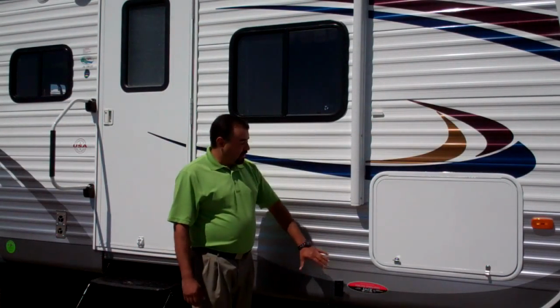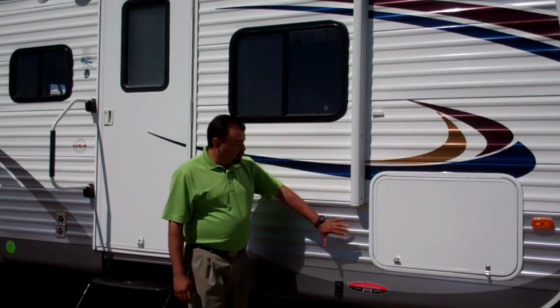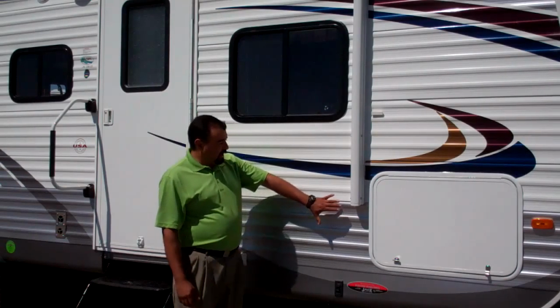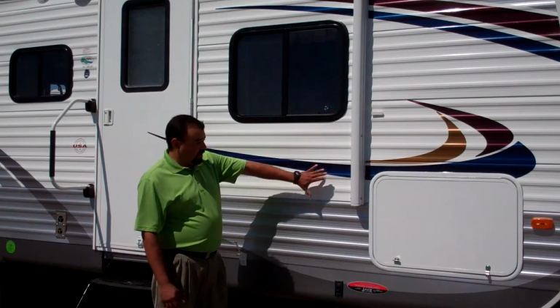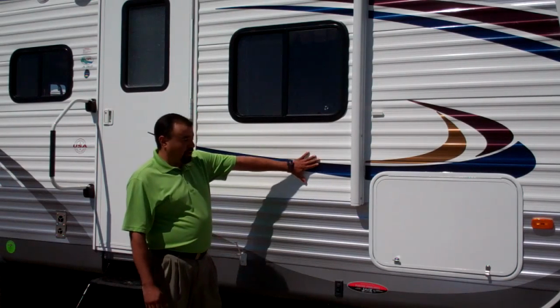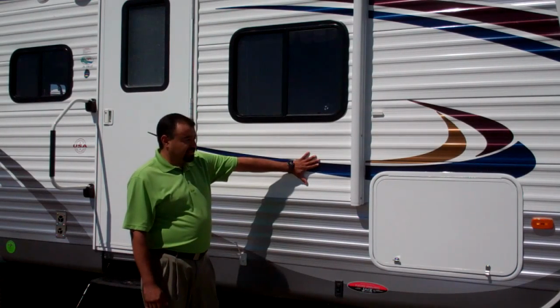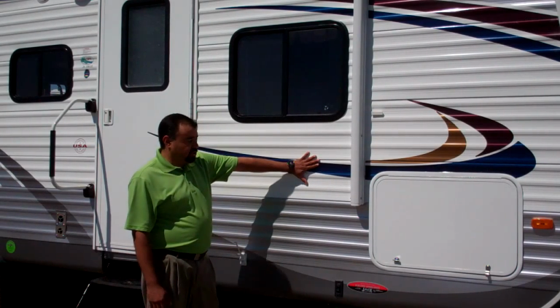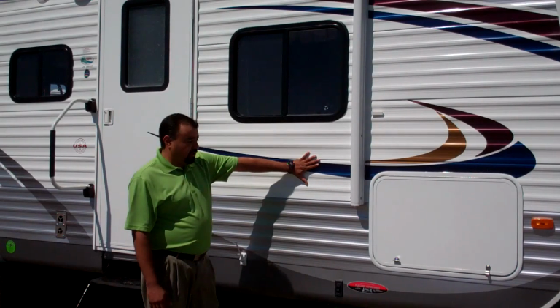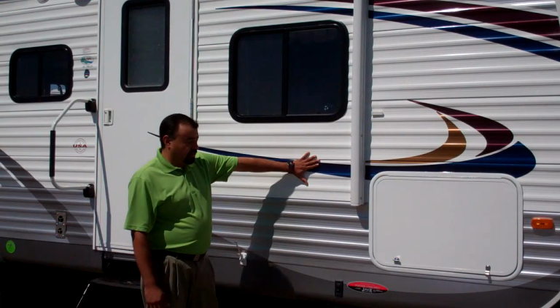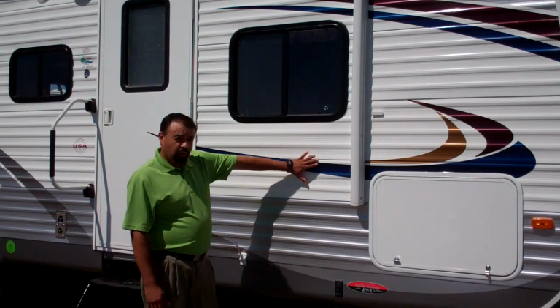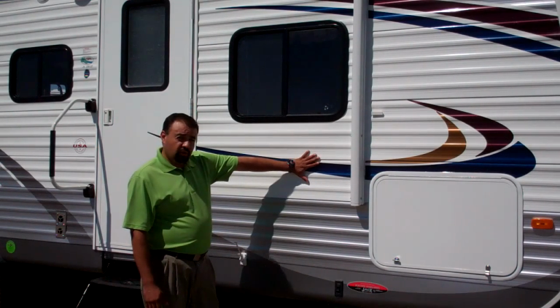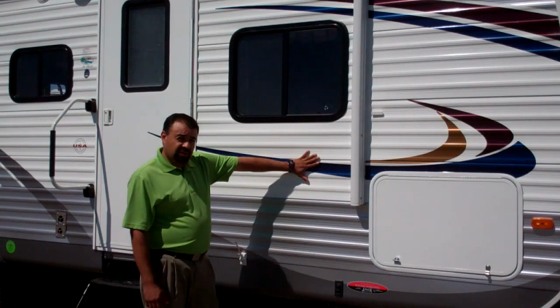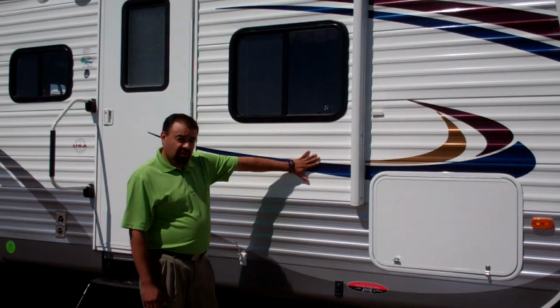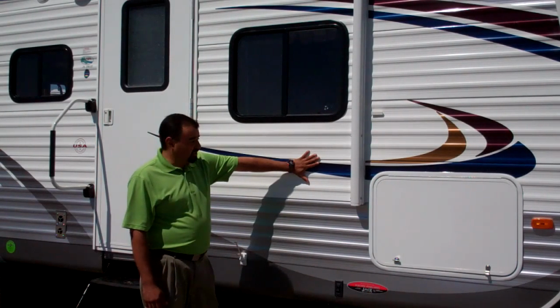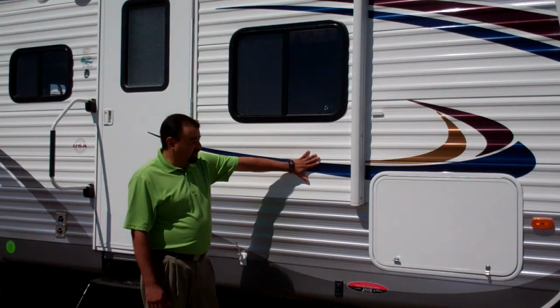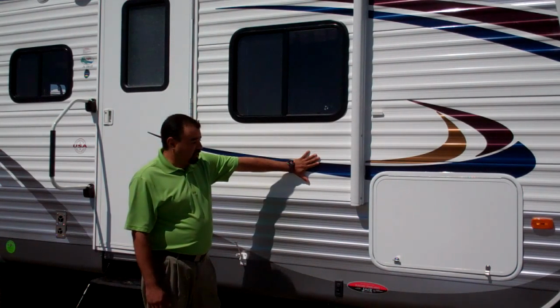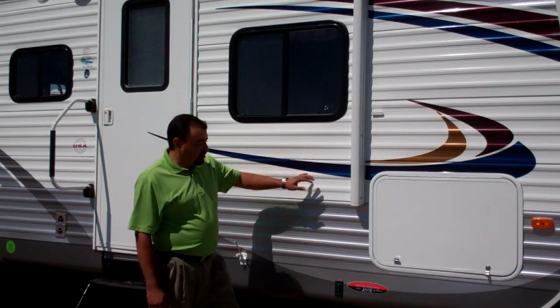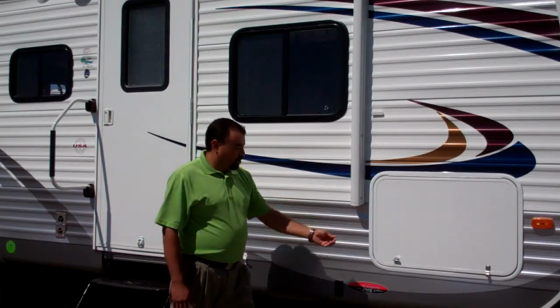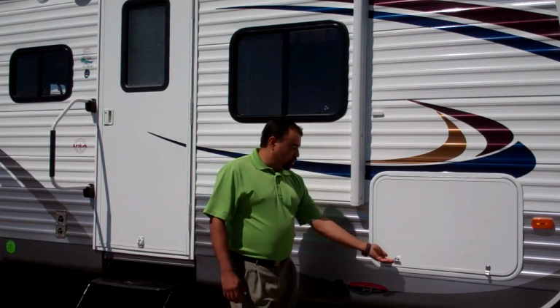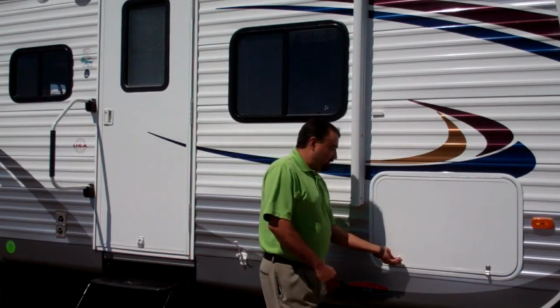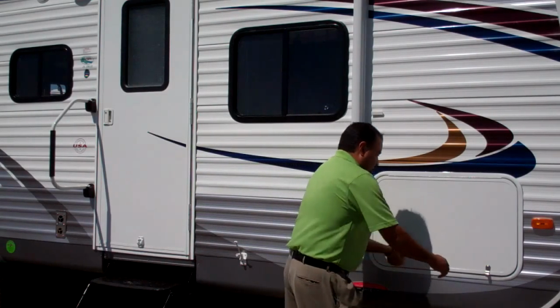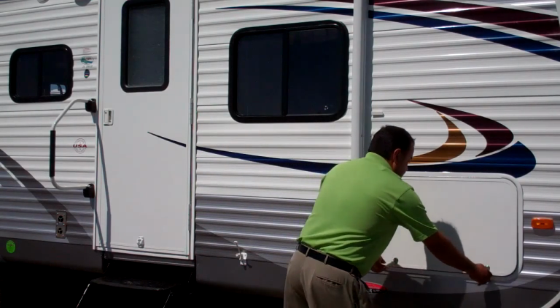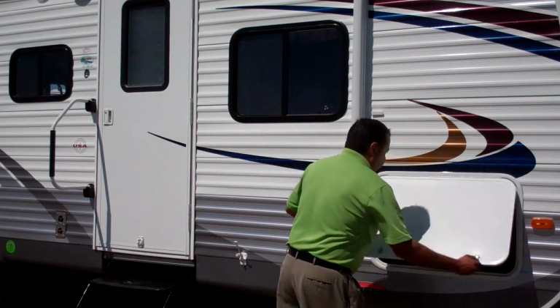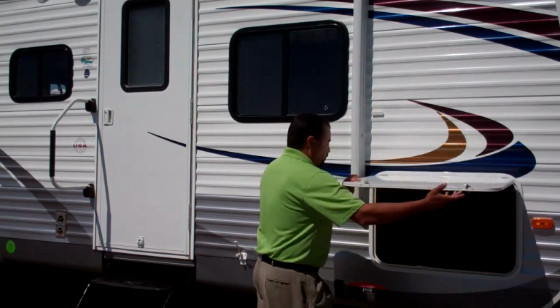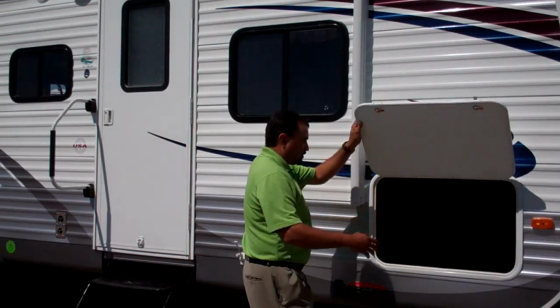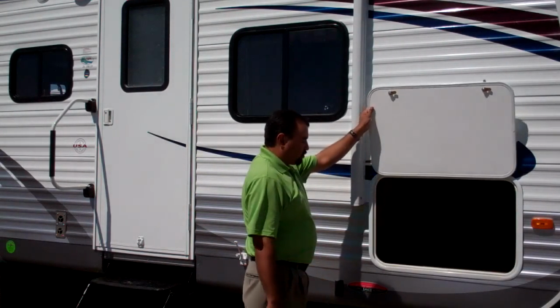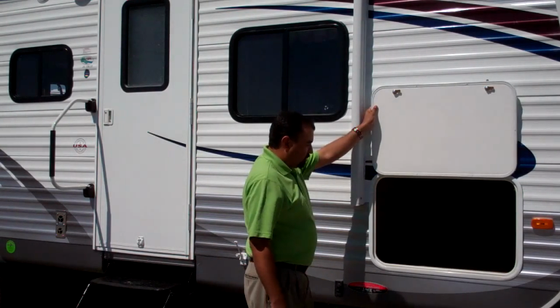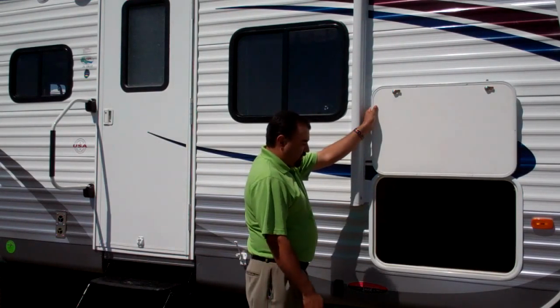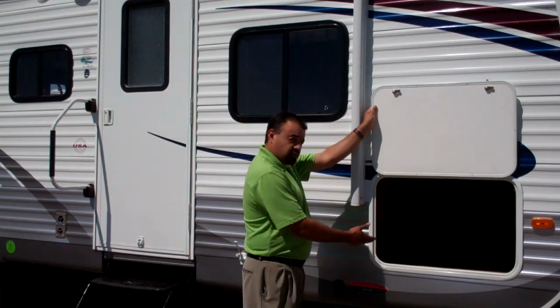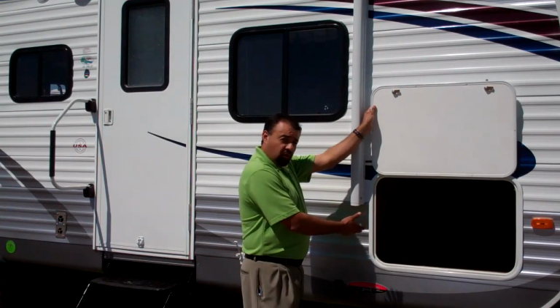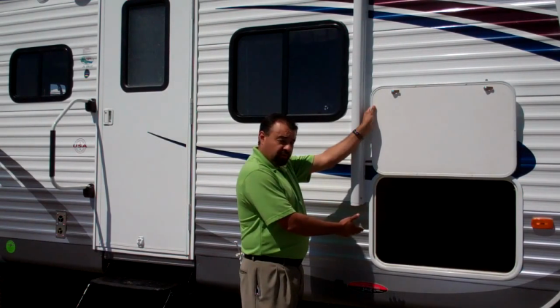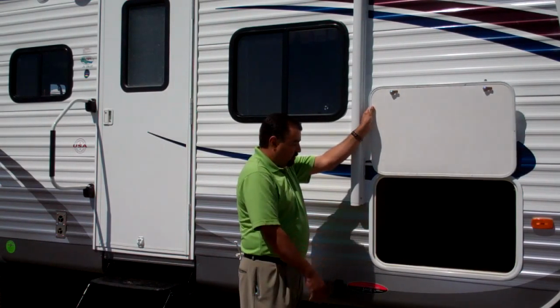We have a corrugated sided trailer here with 2 inch studs on 16 inch centers. You do have a full pass through storage that goes all the way through the coach.